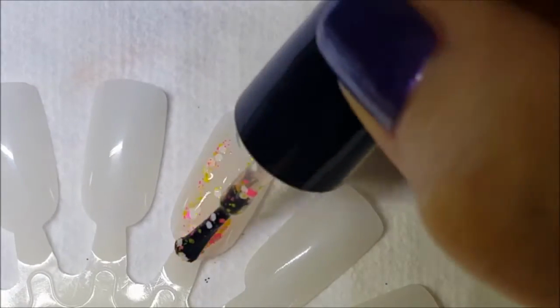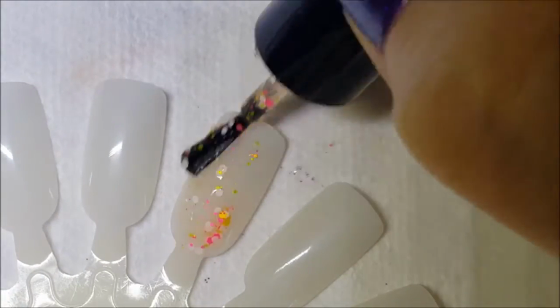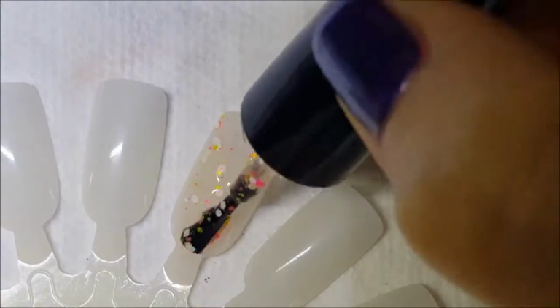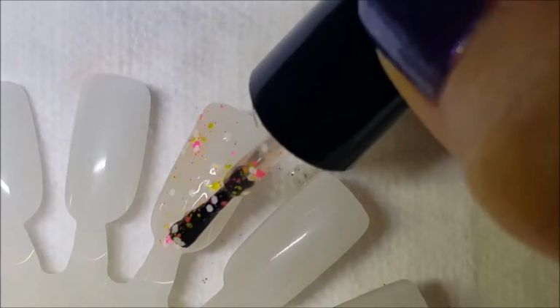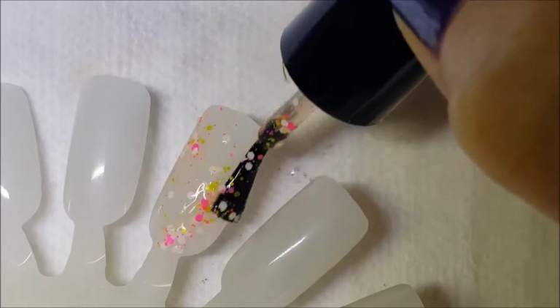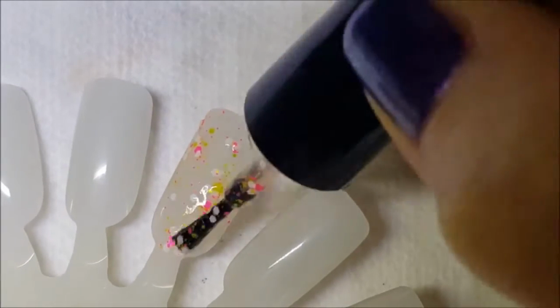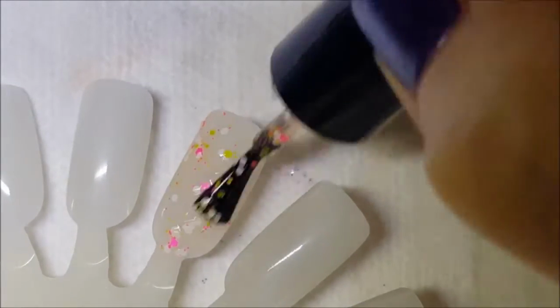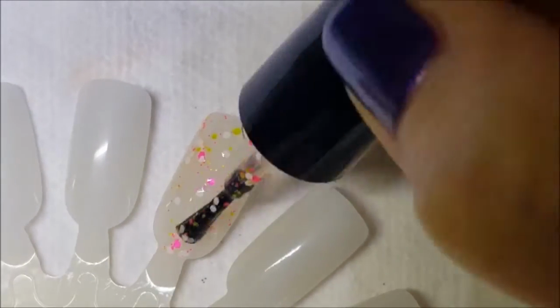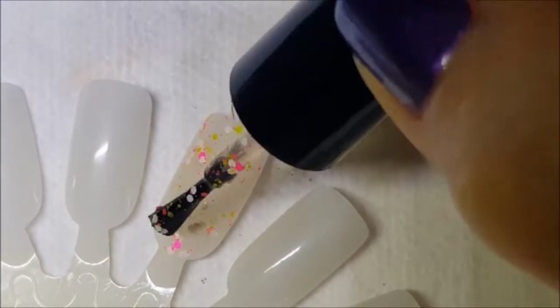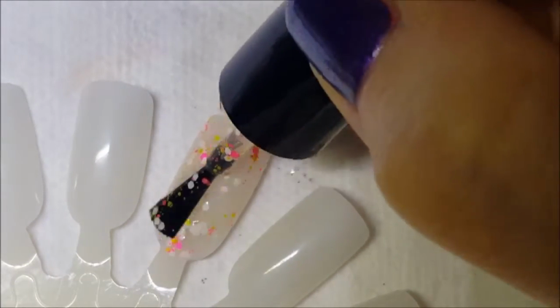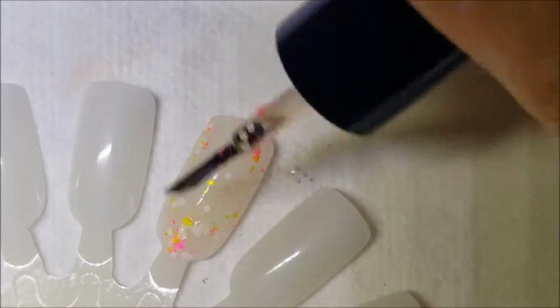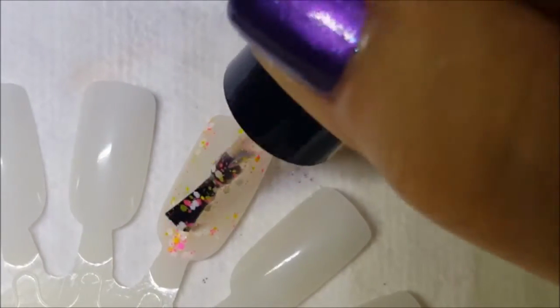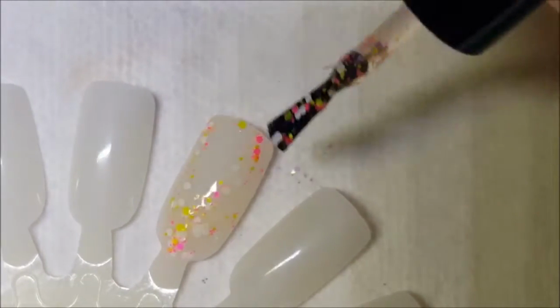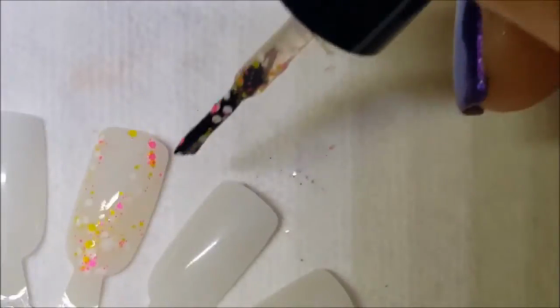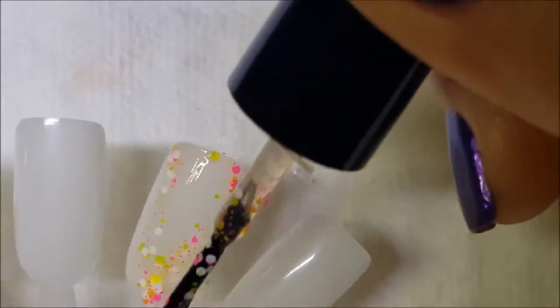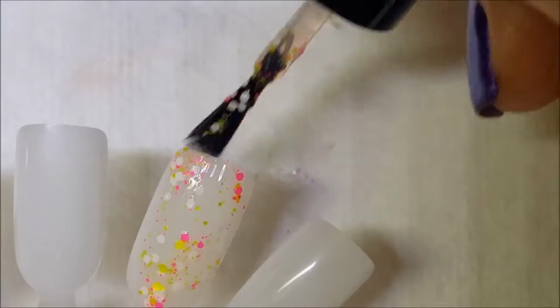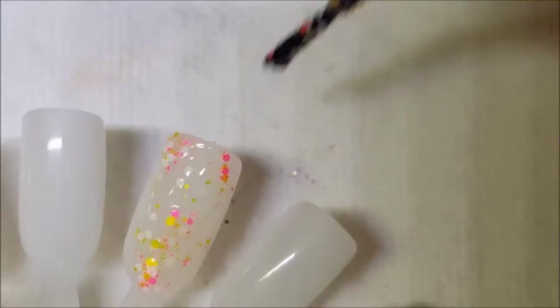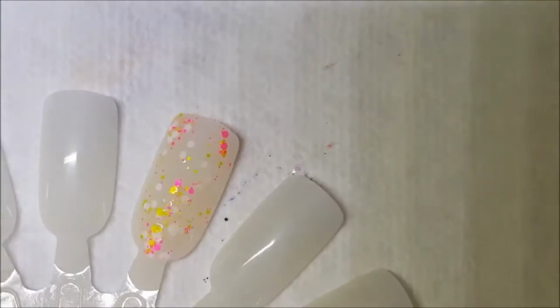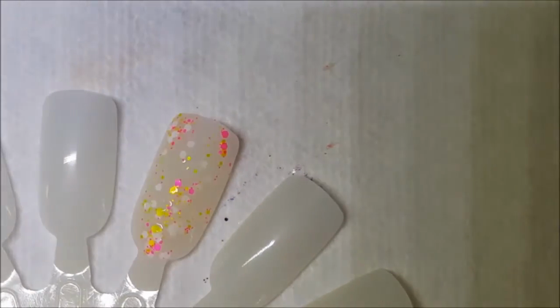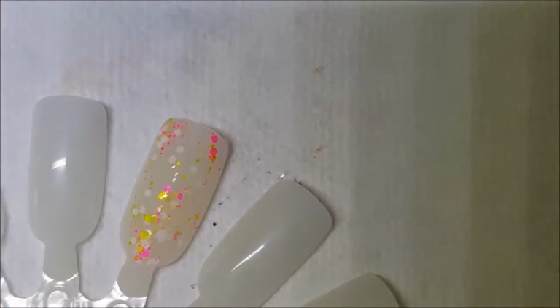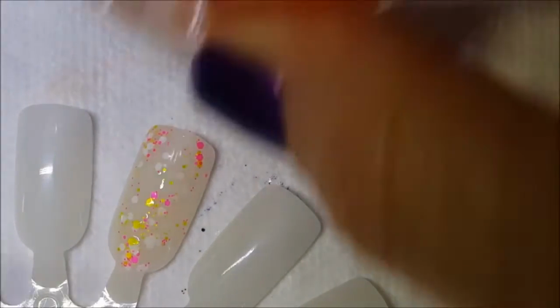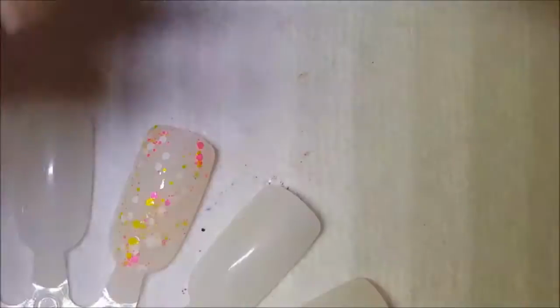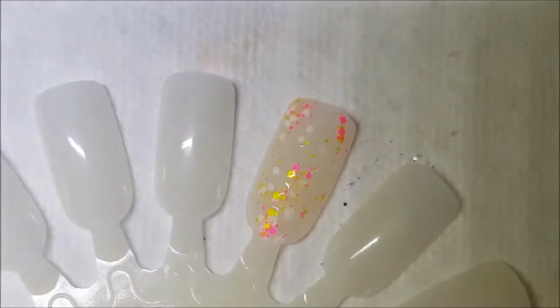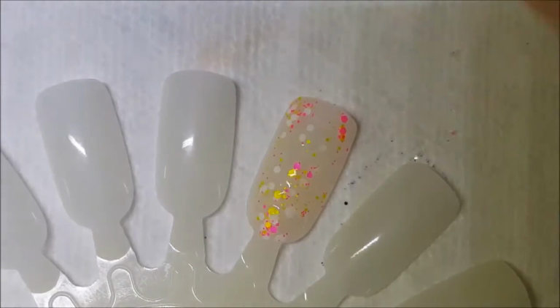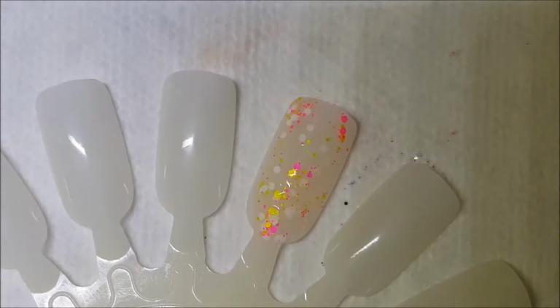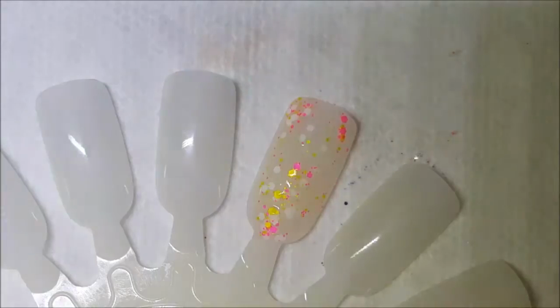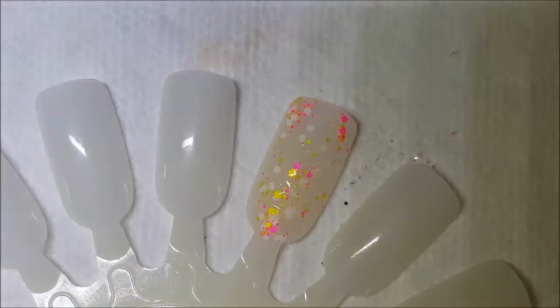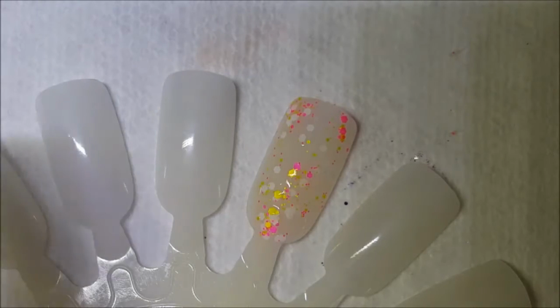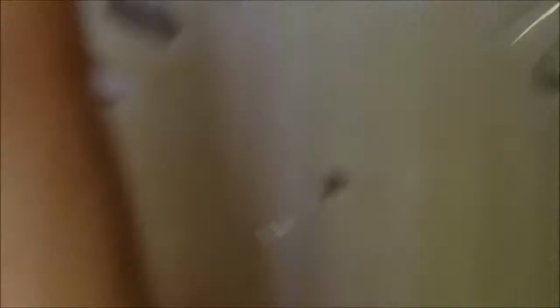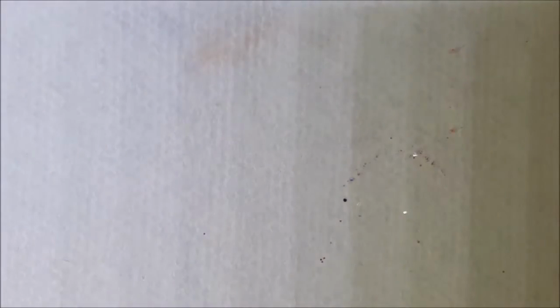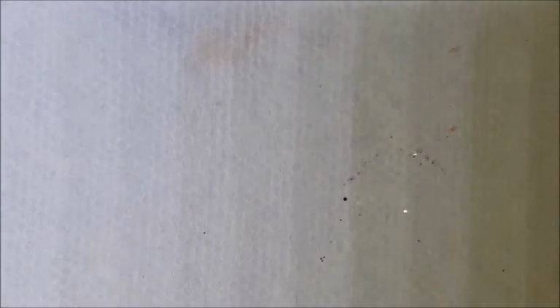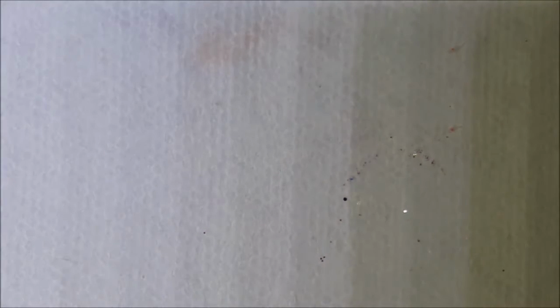Yeah, the base looks slightly tinted, maybe from some bleeding glitters. There is one coat of Glitter Matters. Next up needs a little bit of a shake.